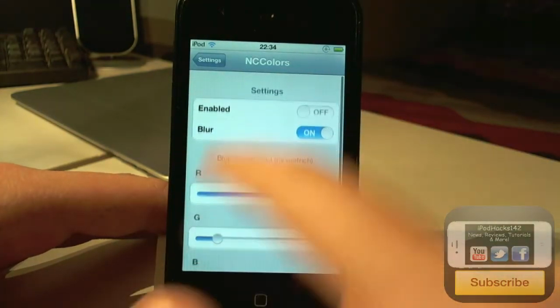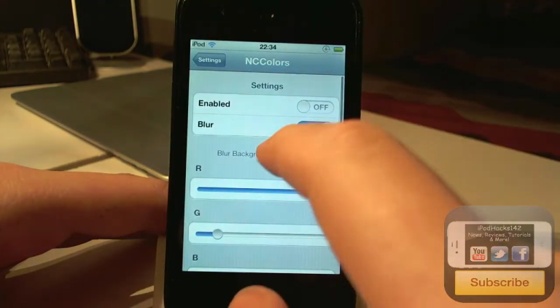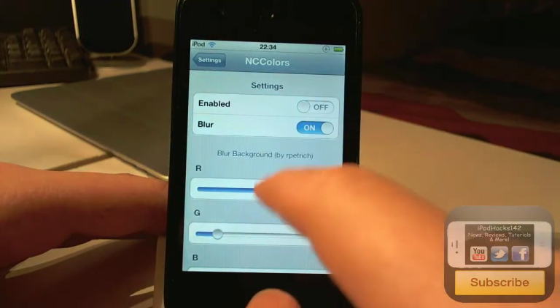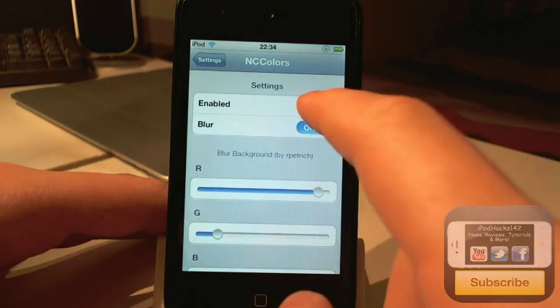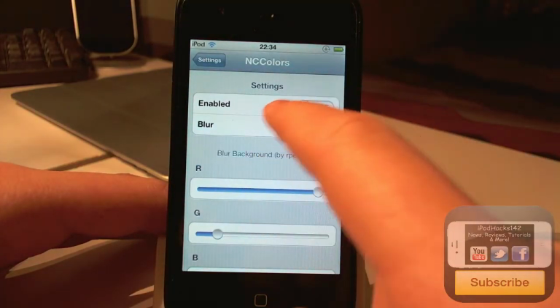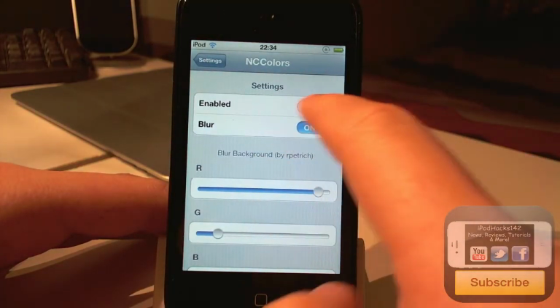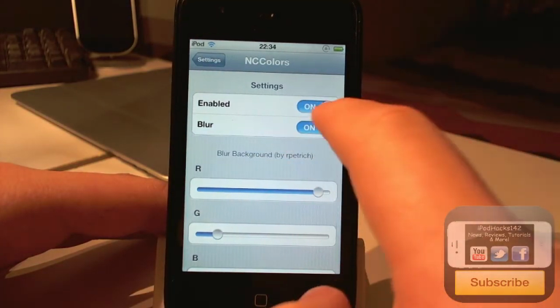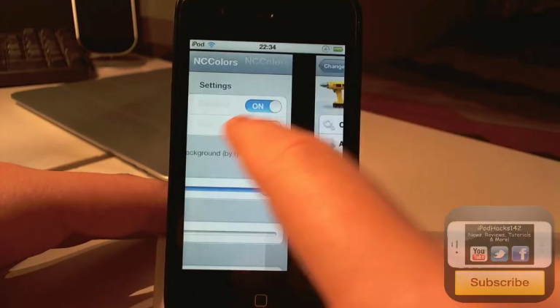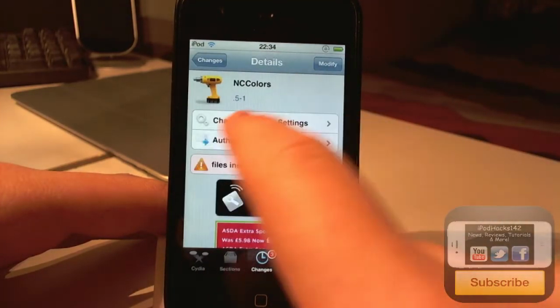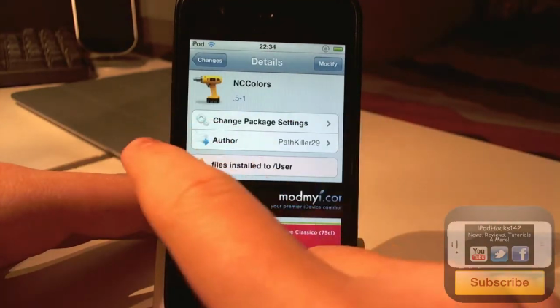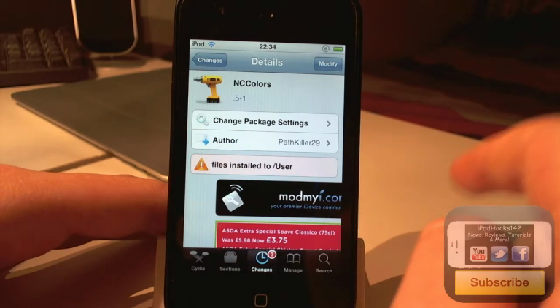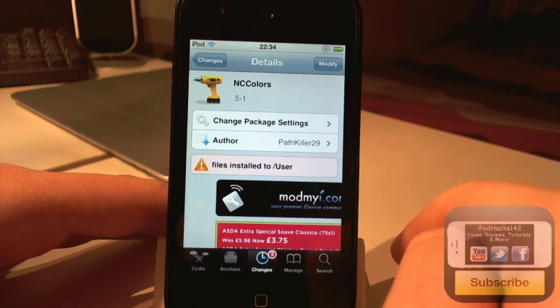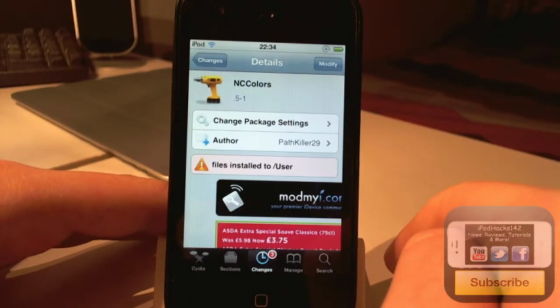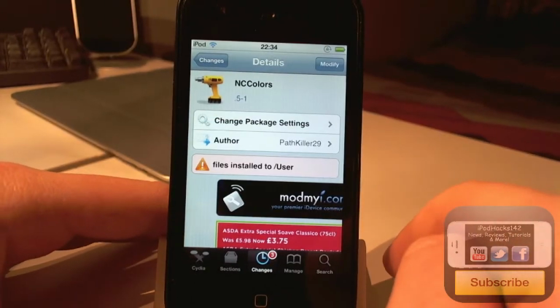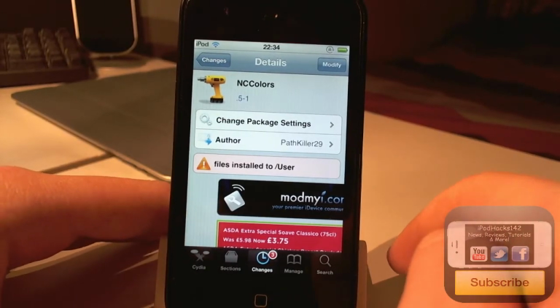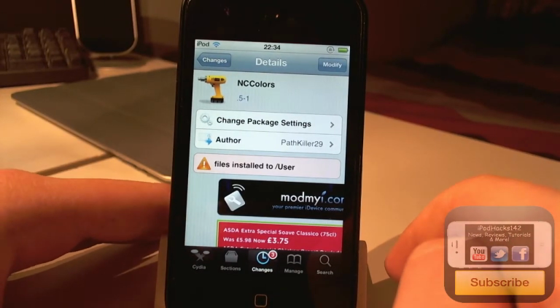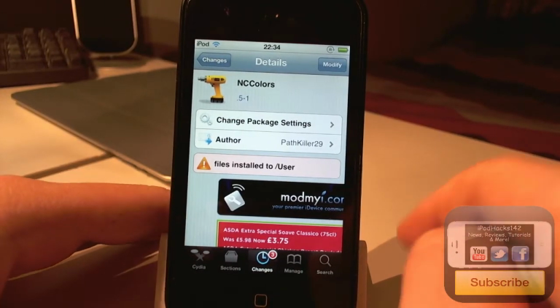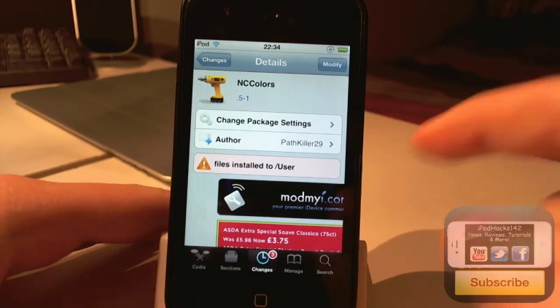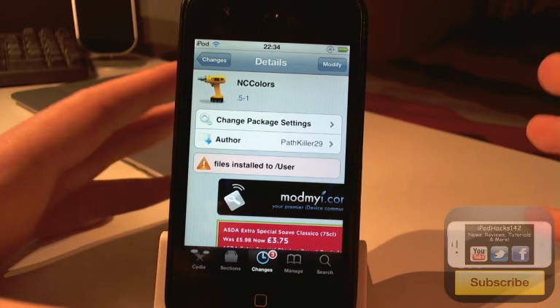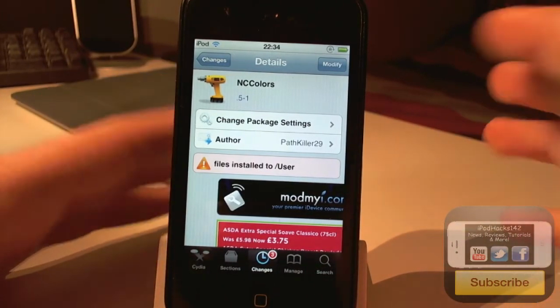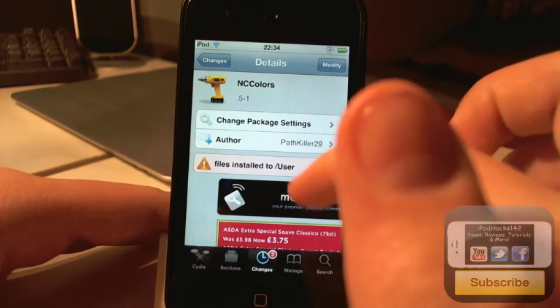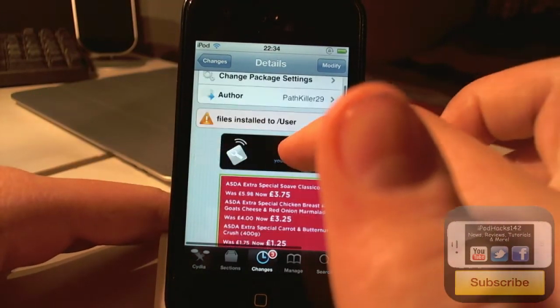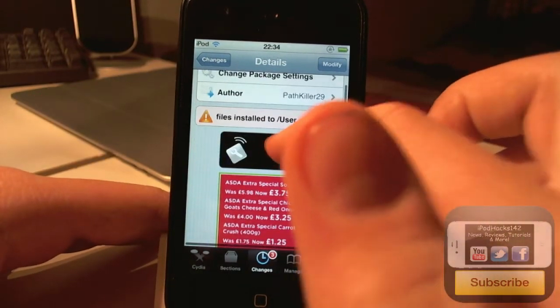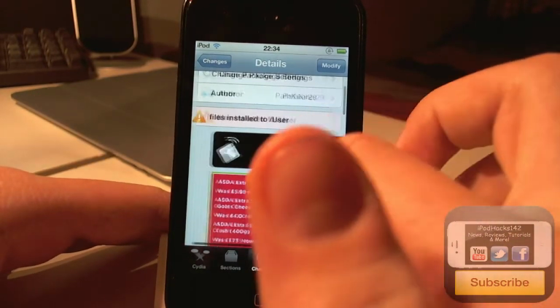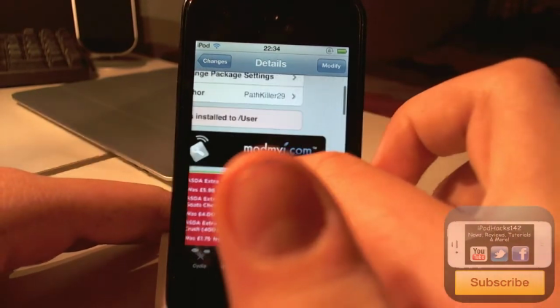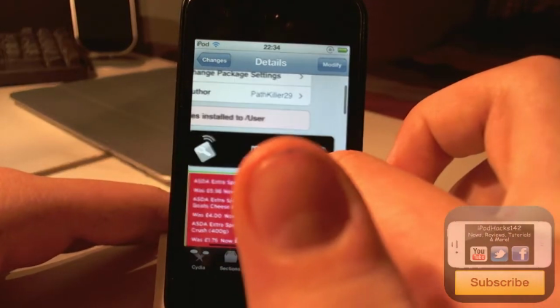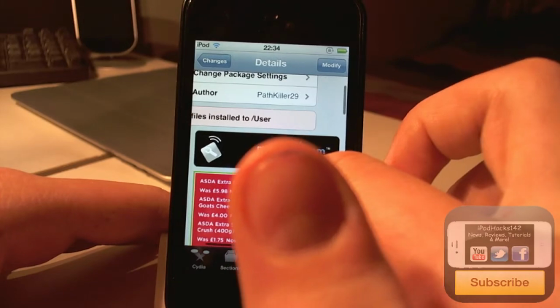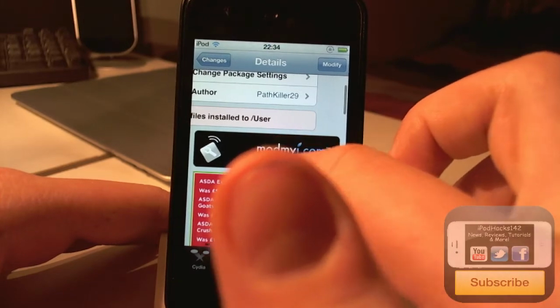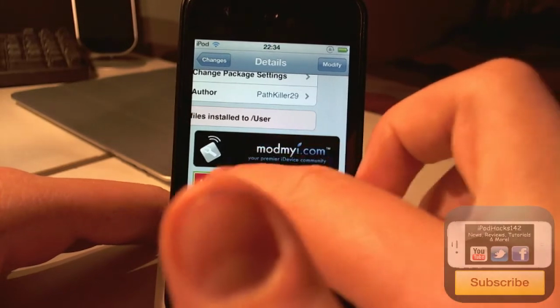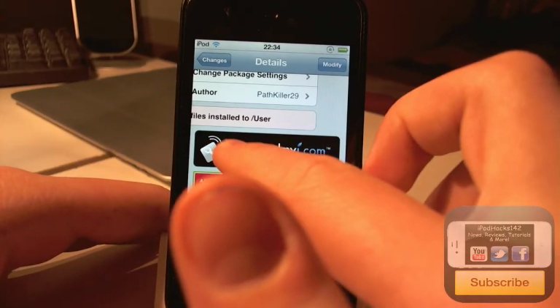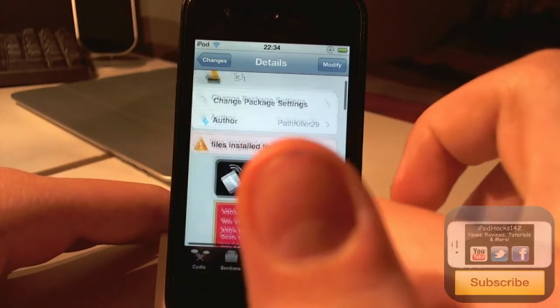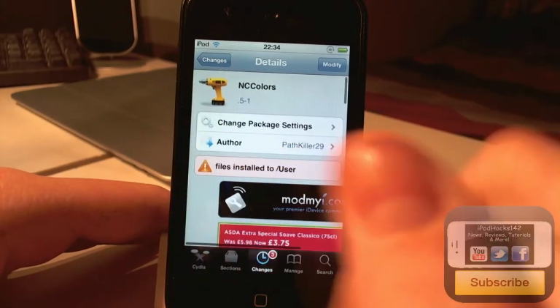So that is pretty cool. But other than that, it's a pretty cool tweak — I definitely recommend you check it out. It's free and definitely worth trying out if you like customising your iDevice.